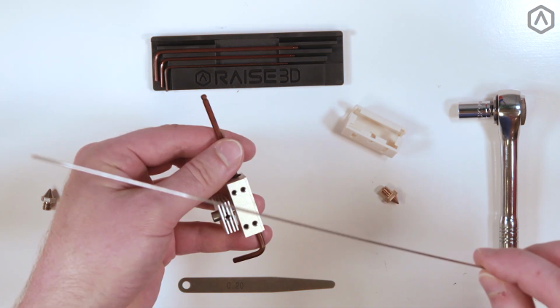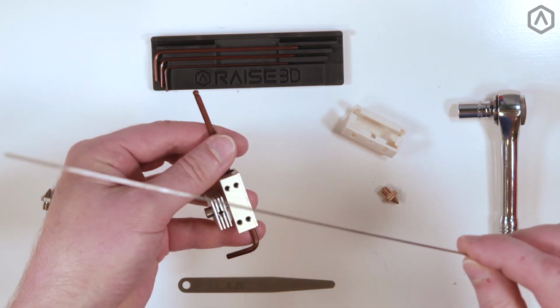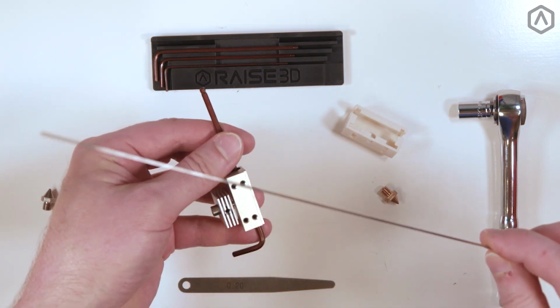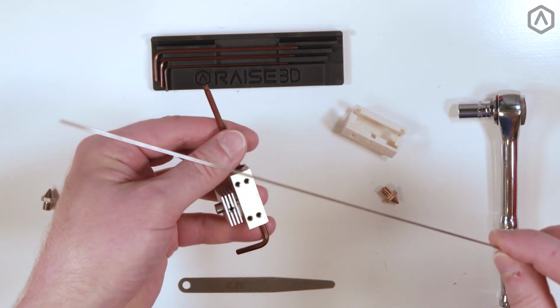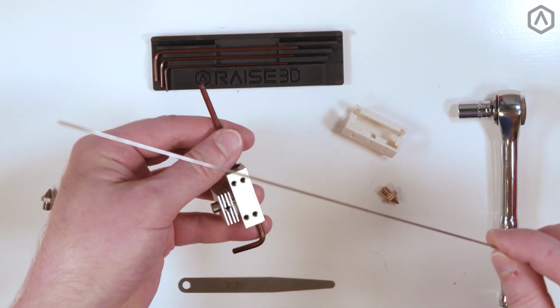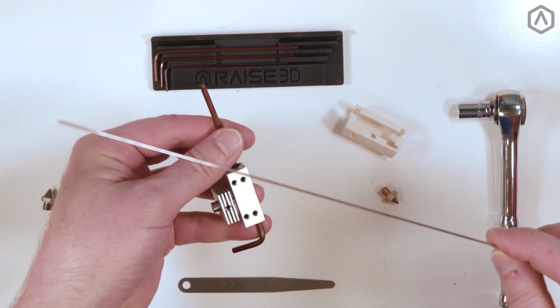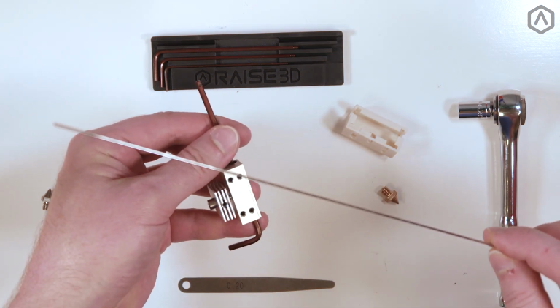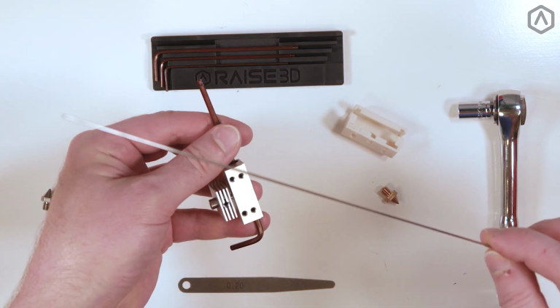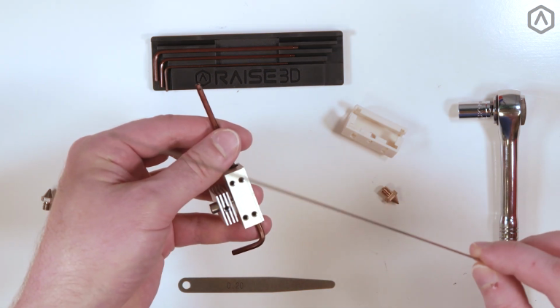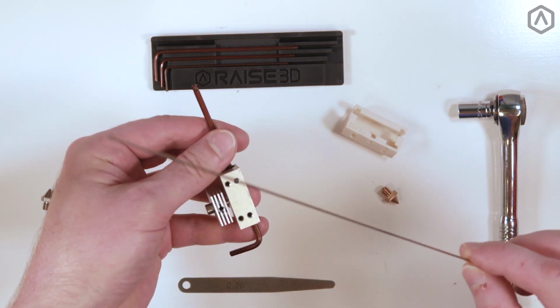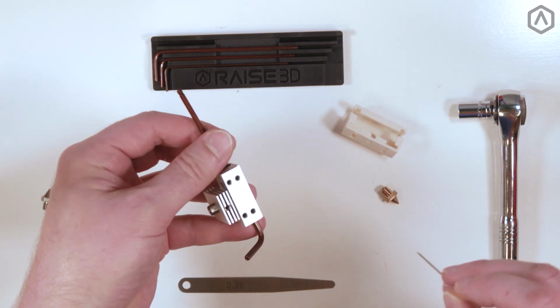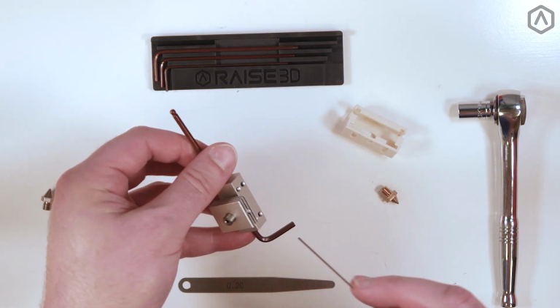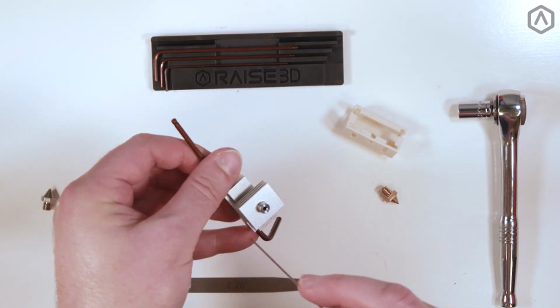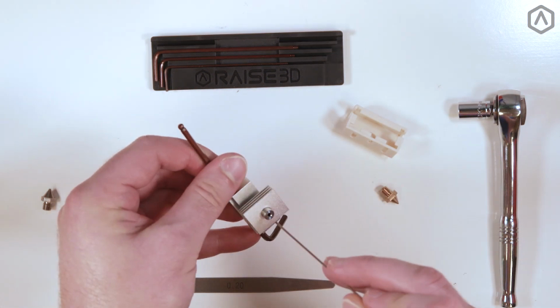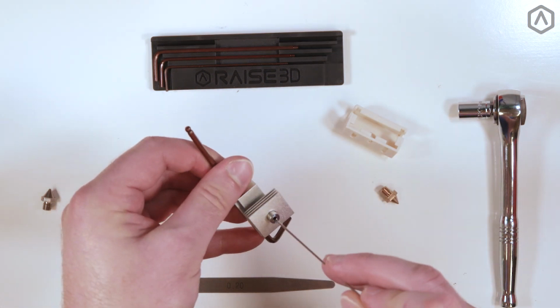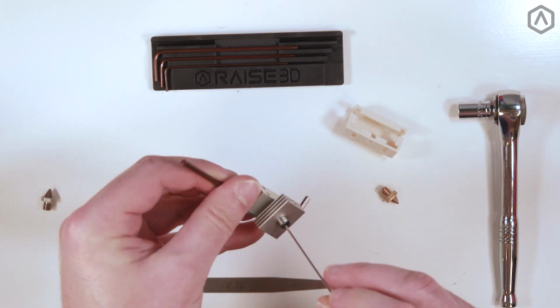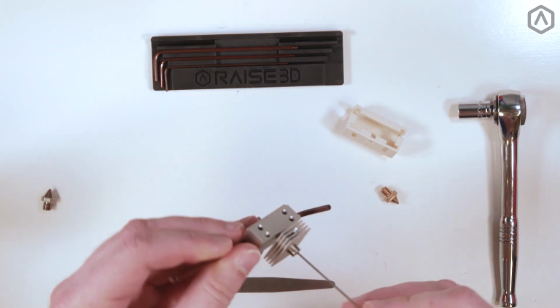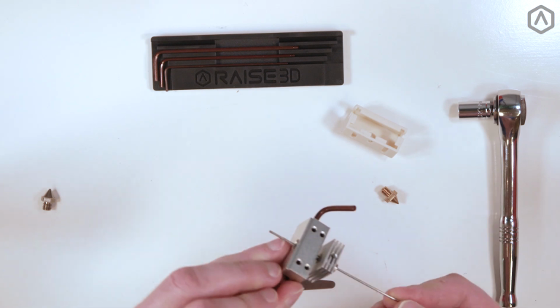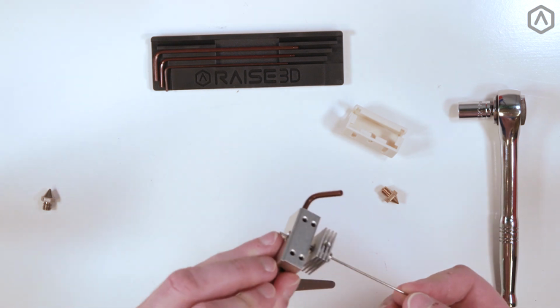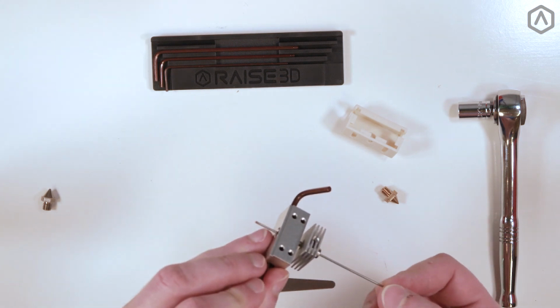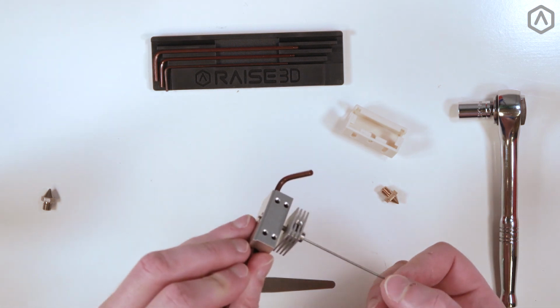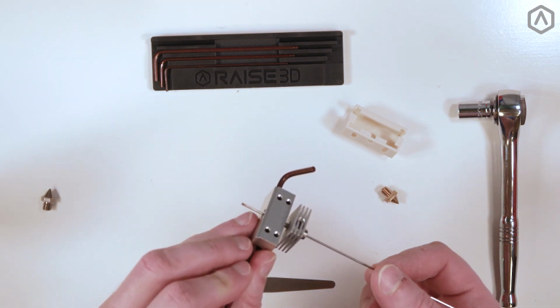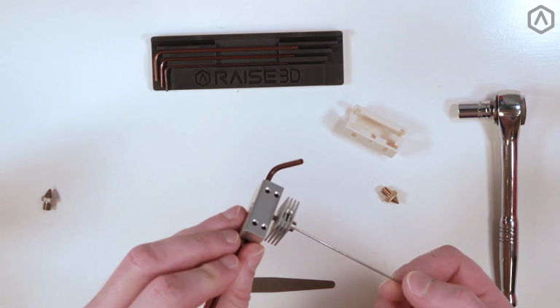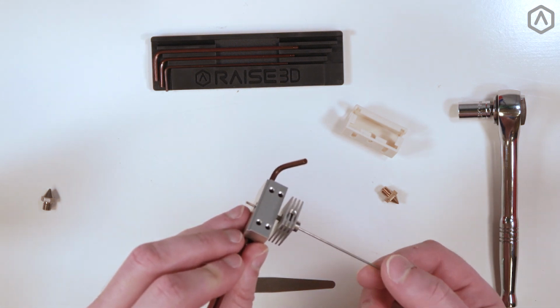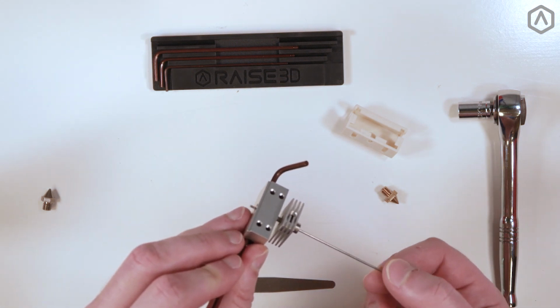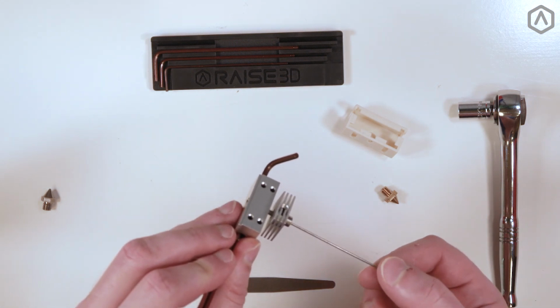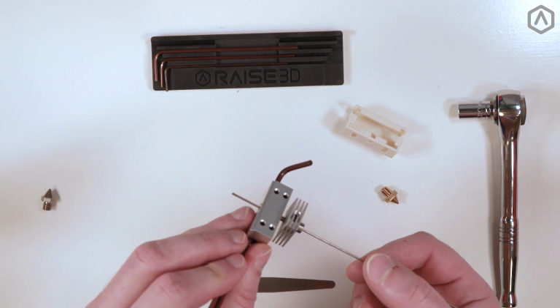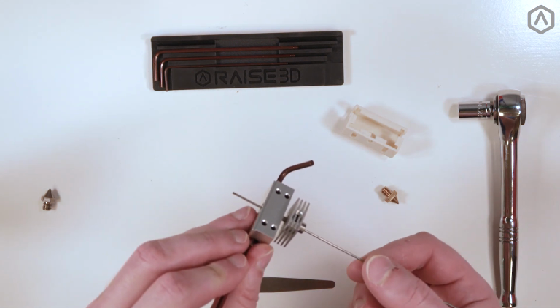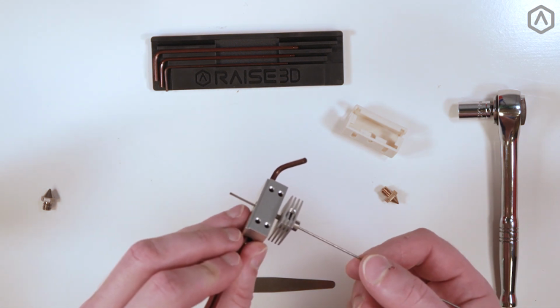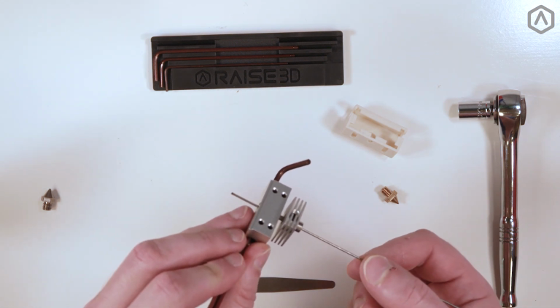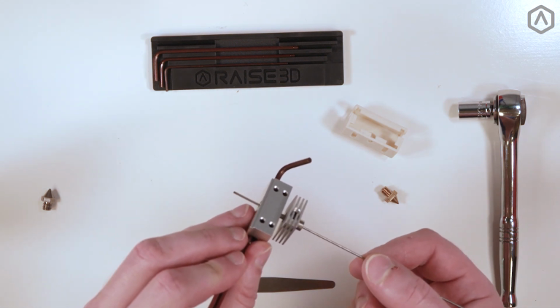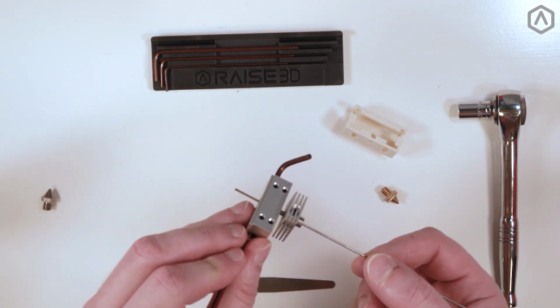Locate the cleaning rod, which was included in your printer's toolkit, and insert it completely through the hot end to ensure it is completely clear of blockages.